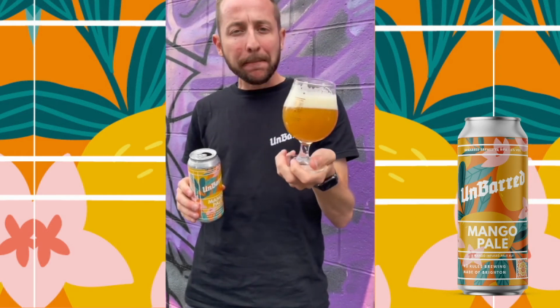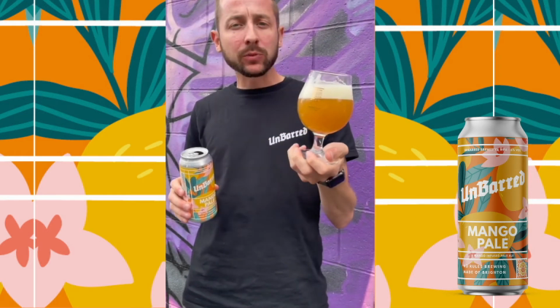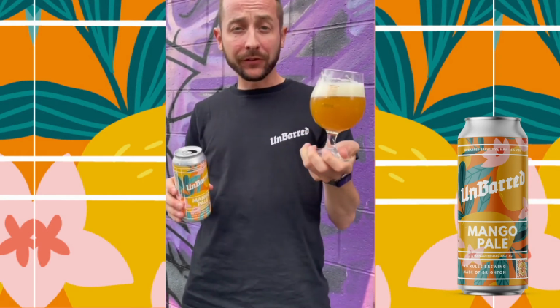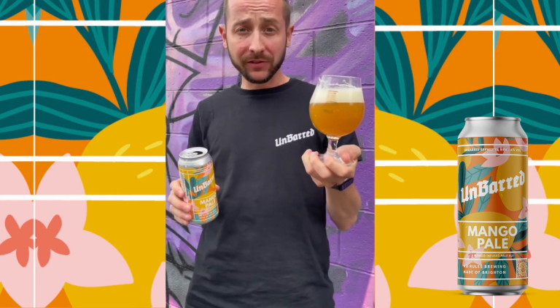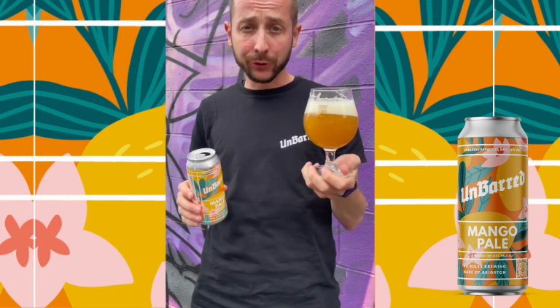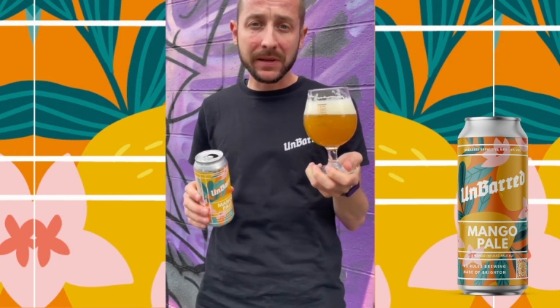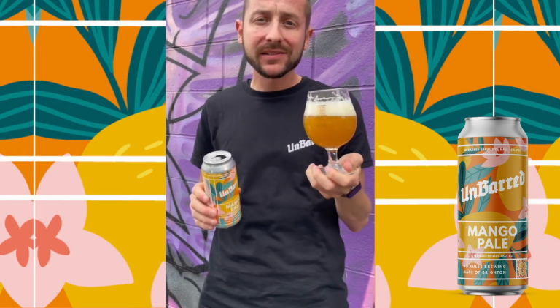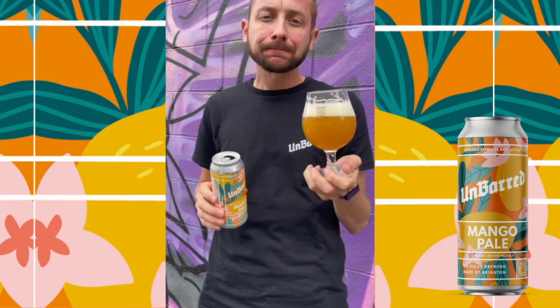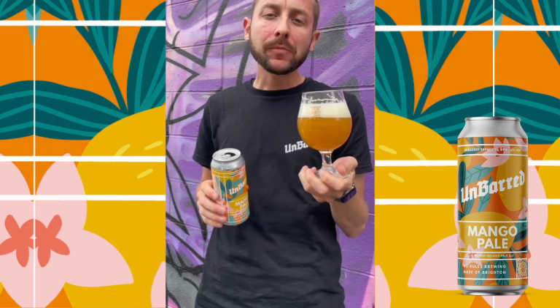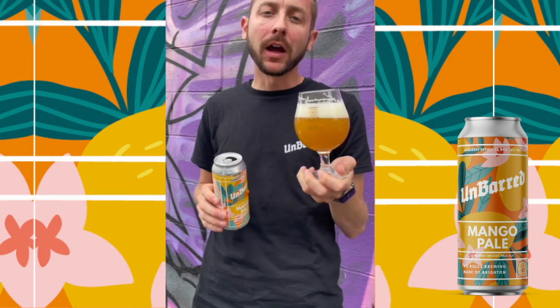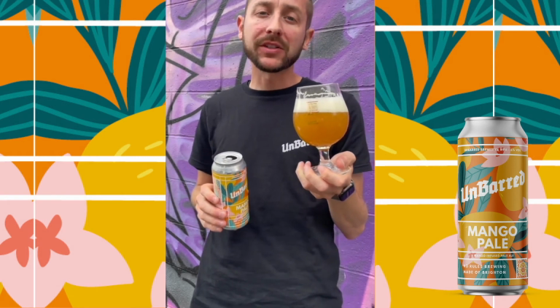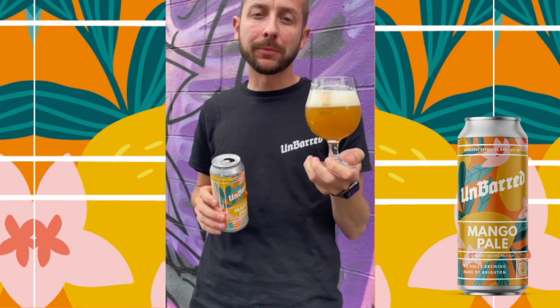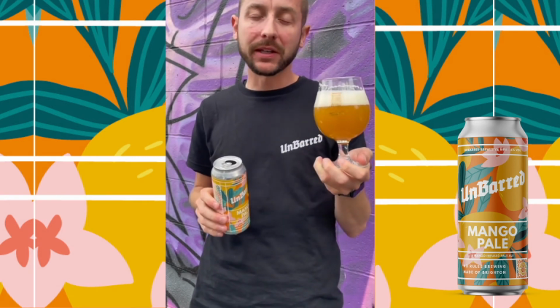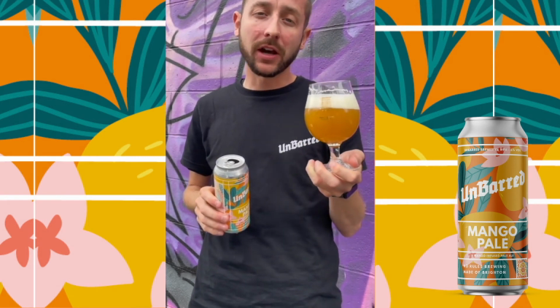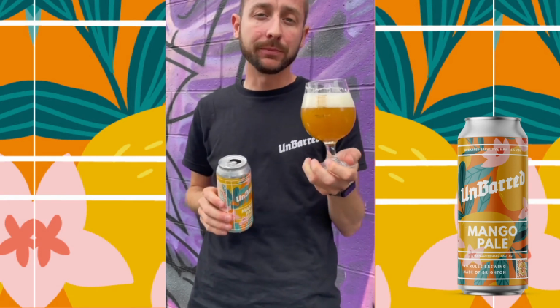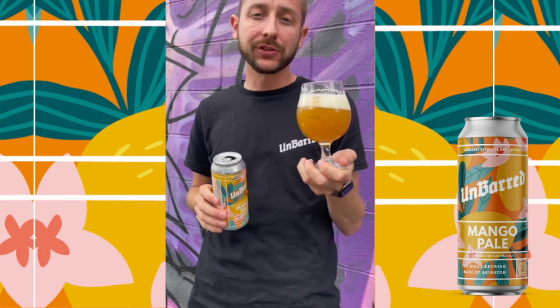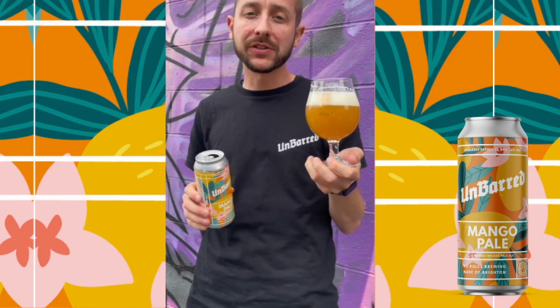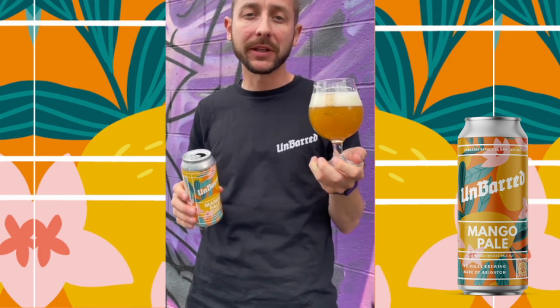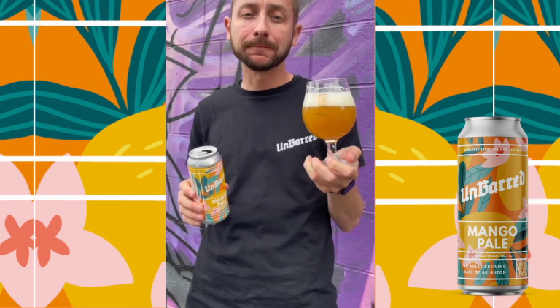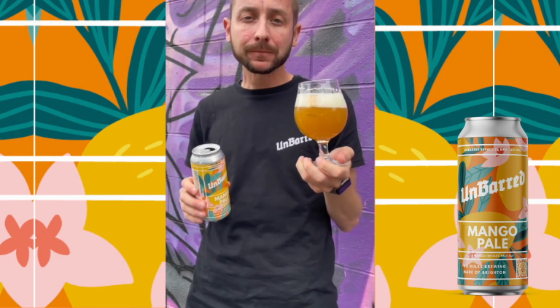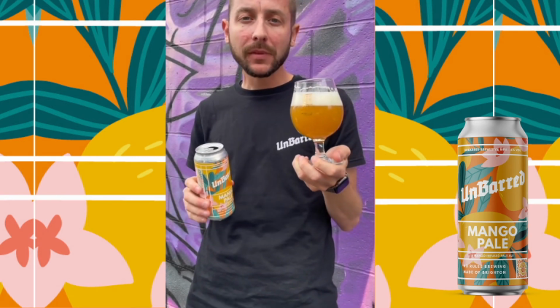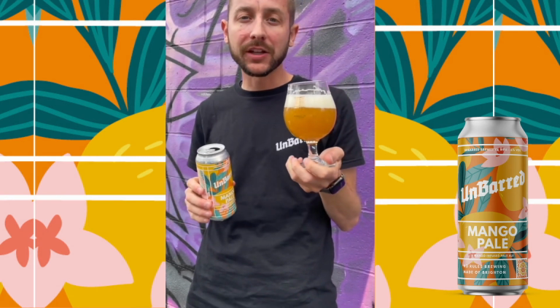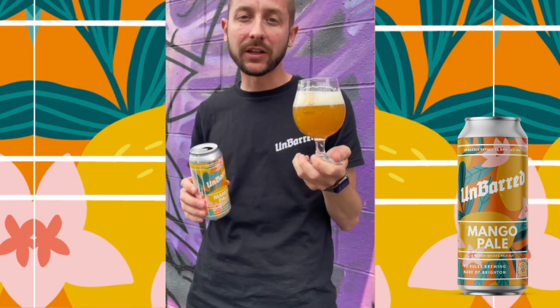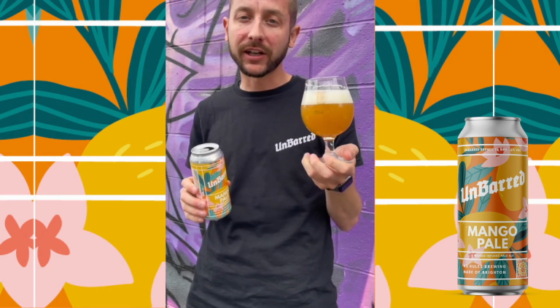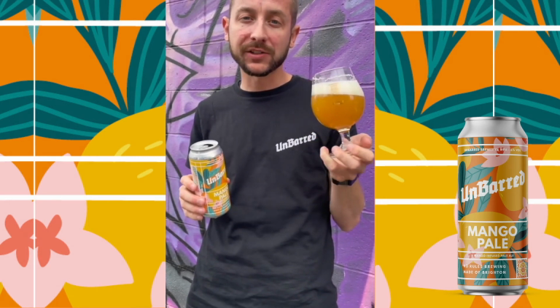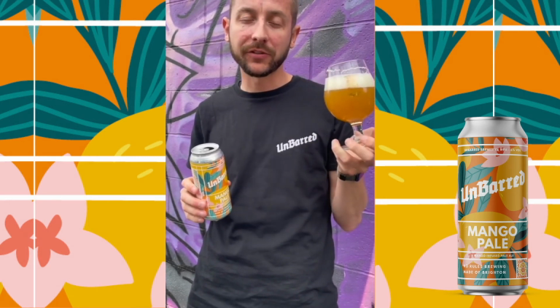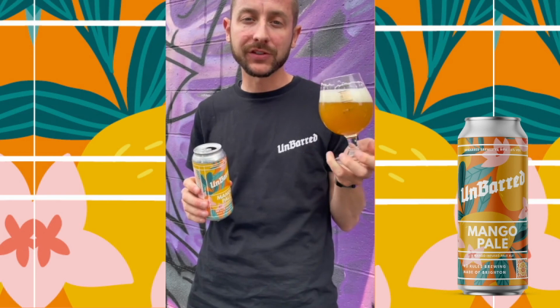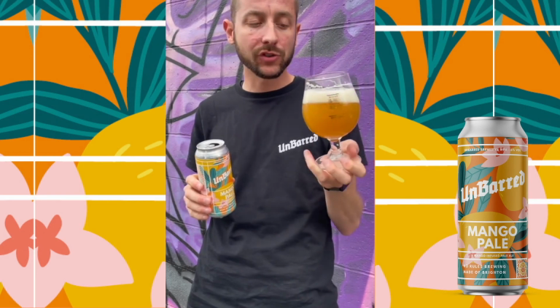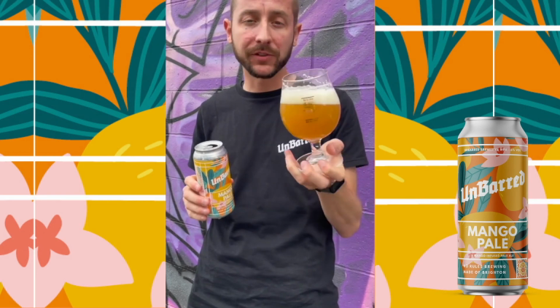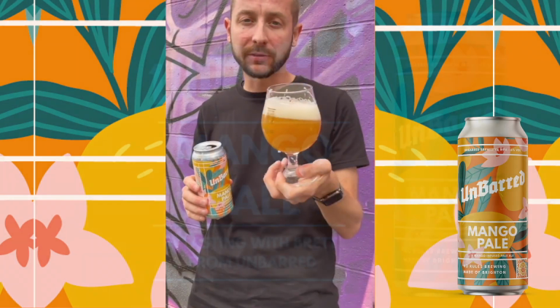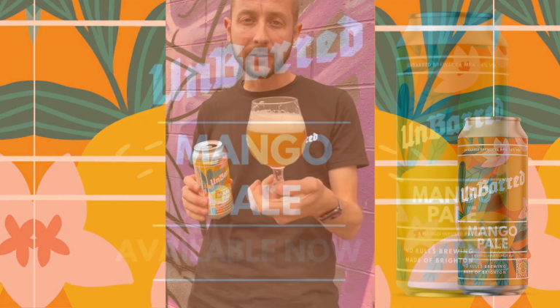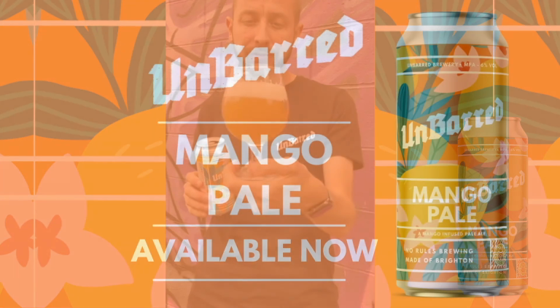It's one of our first ever fruited beers. It's also a beer that we get asked to brew time and time again. It's vegan friendly and it's perfect for the sunshine. It's available now. Cheers.